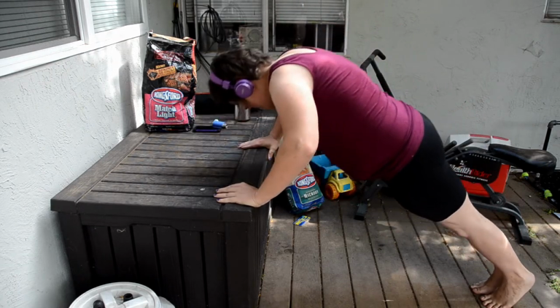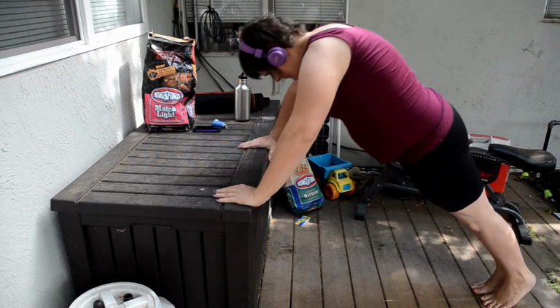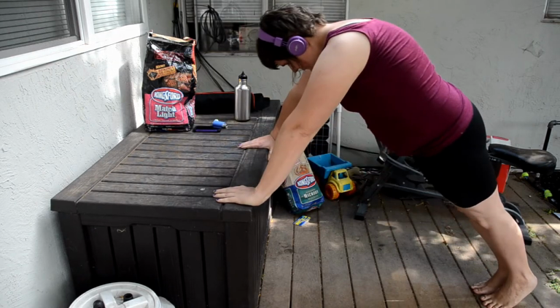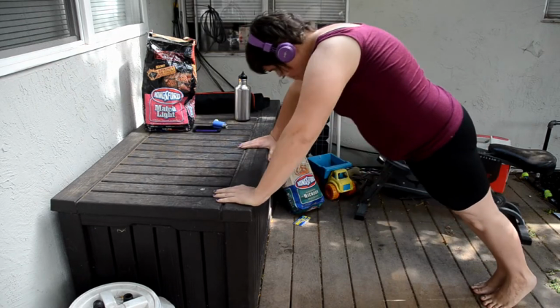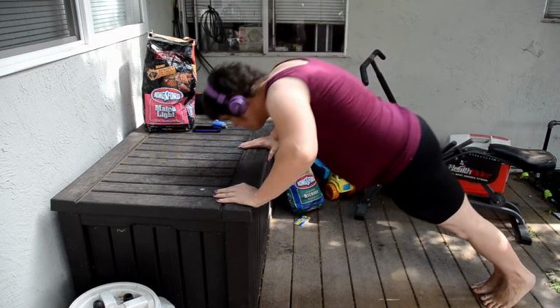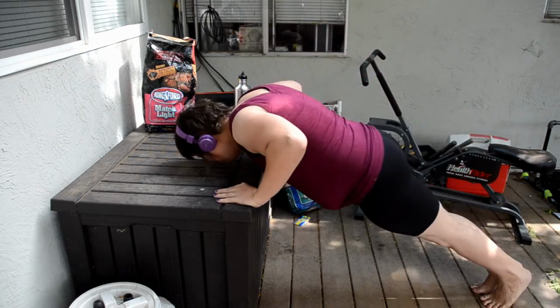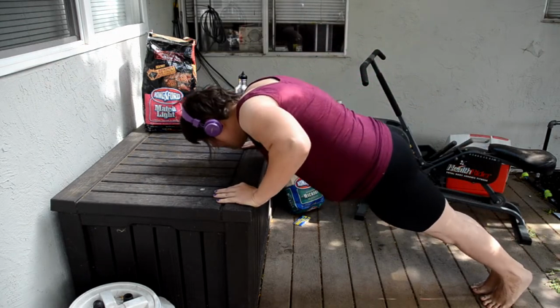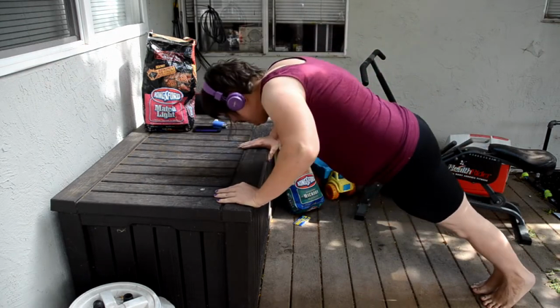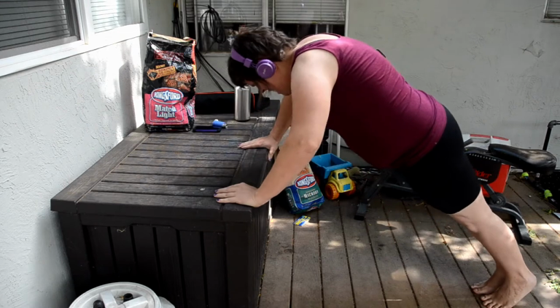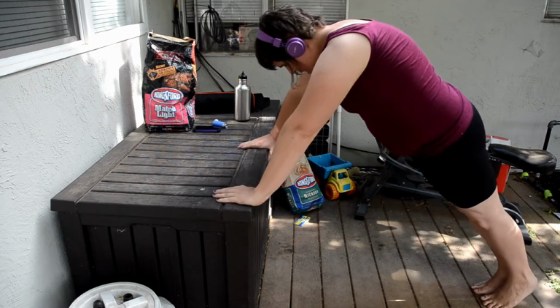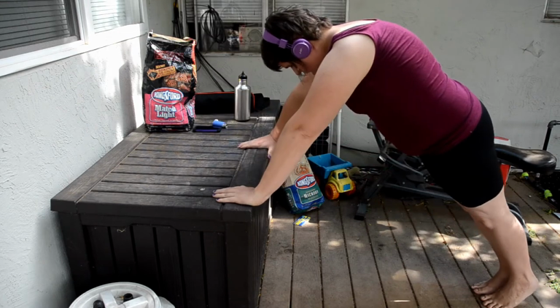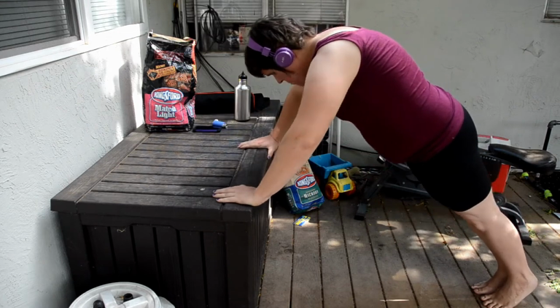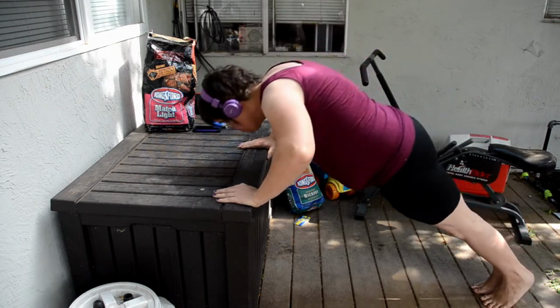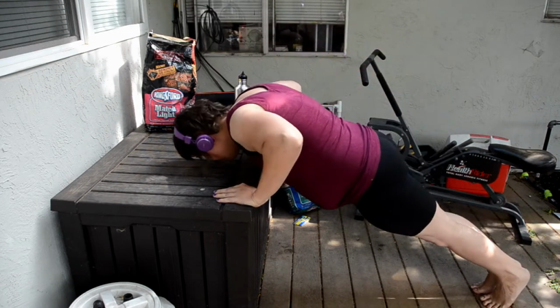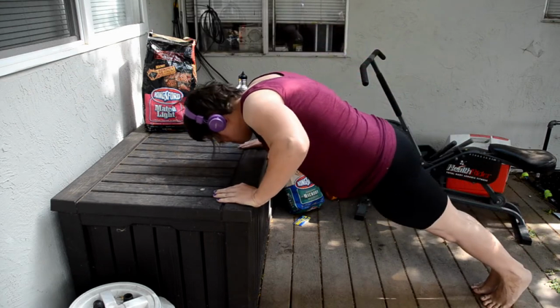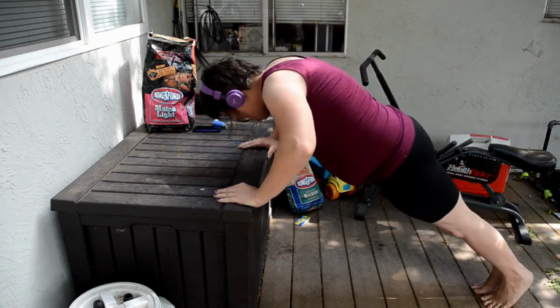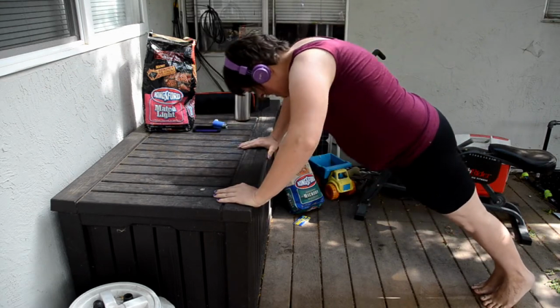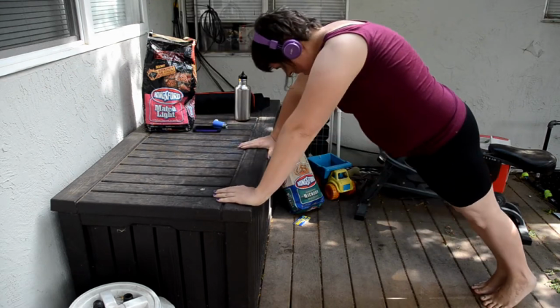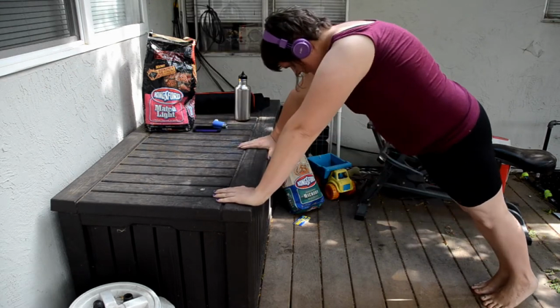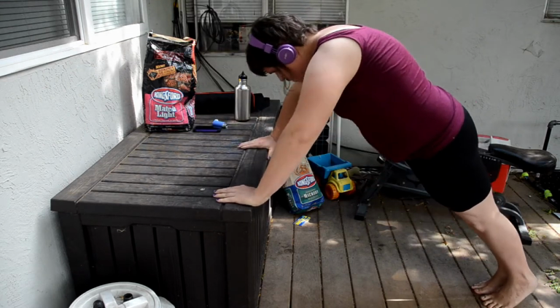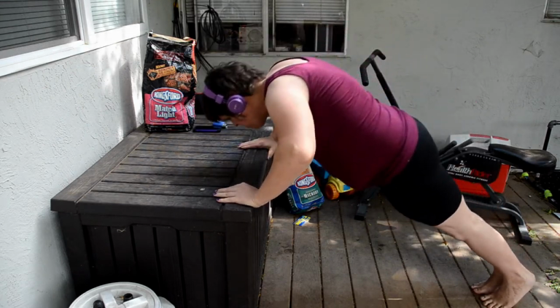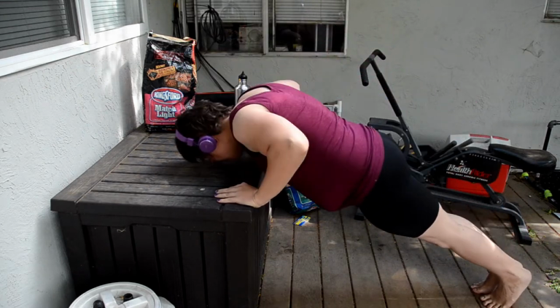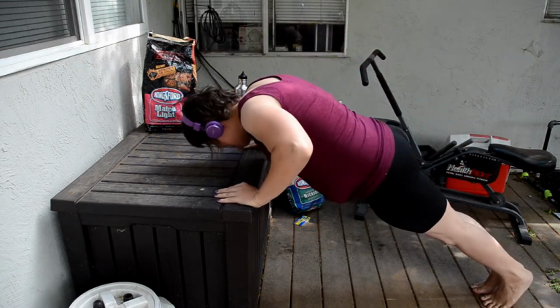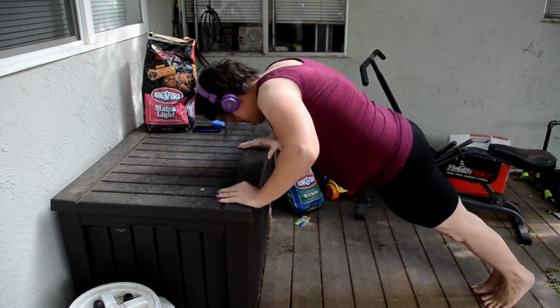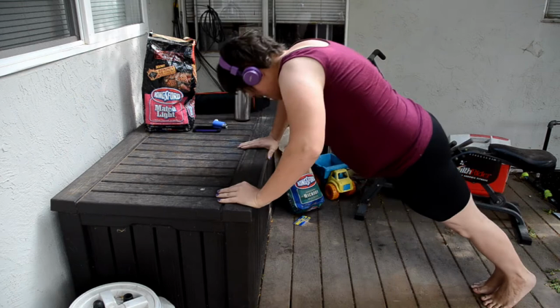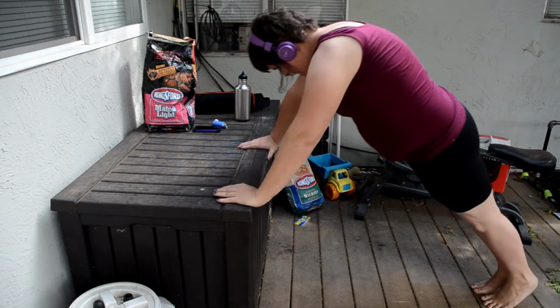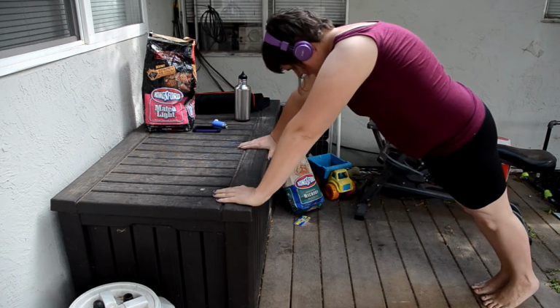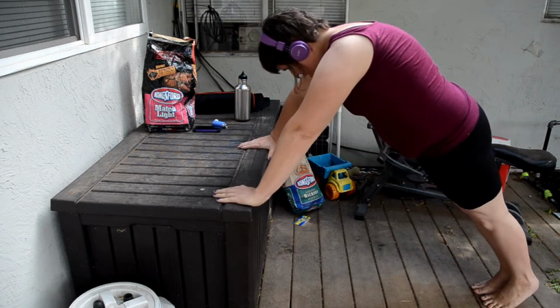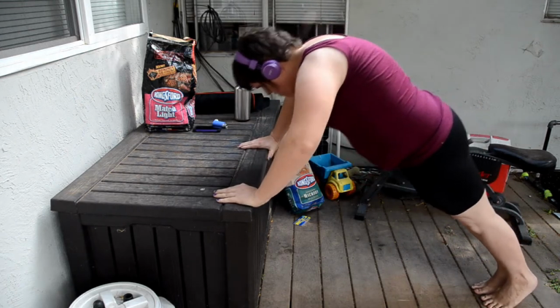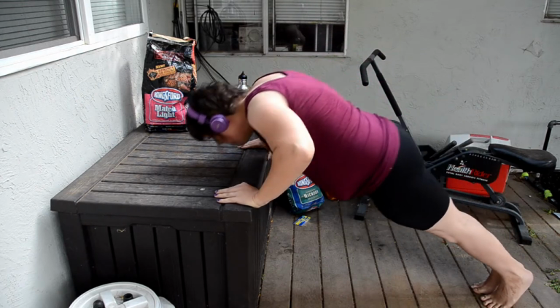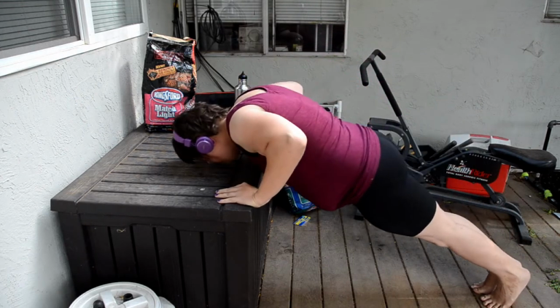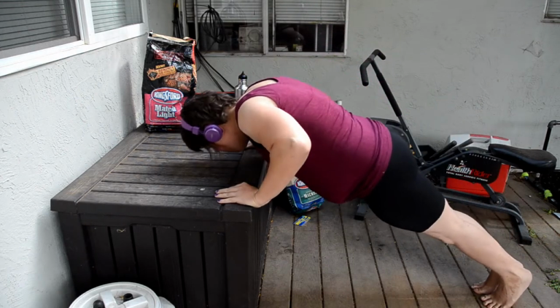Here you can really see my posture issues — you can see just how my head is way too far forward, and that's definitely something I'm going to have to see a physical therapist to correct.